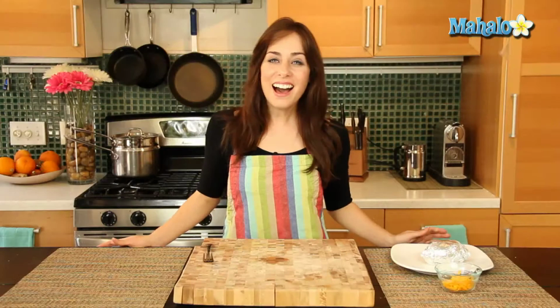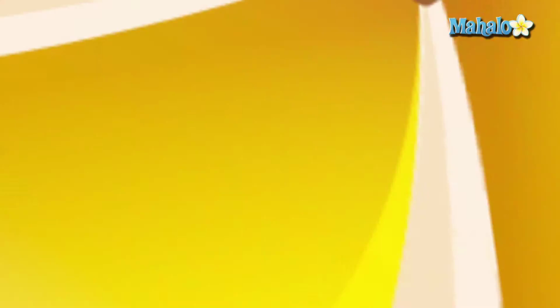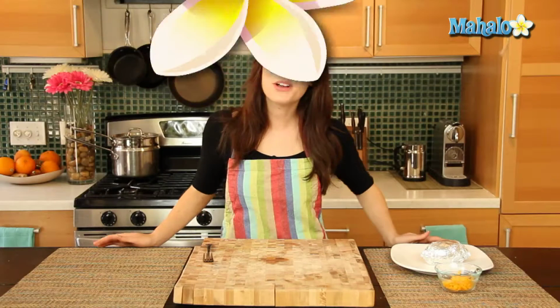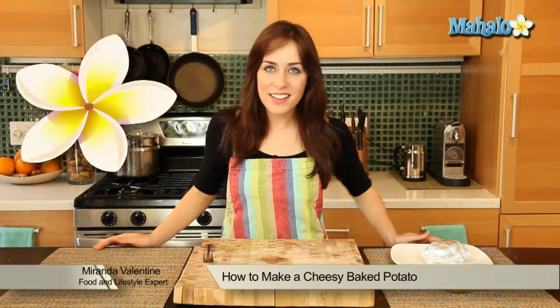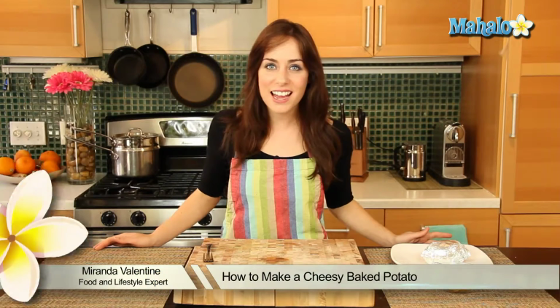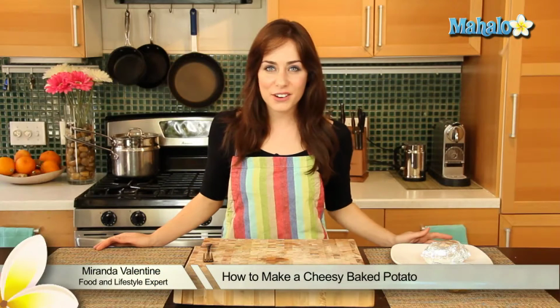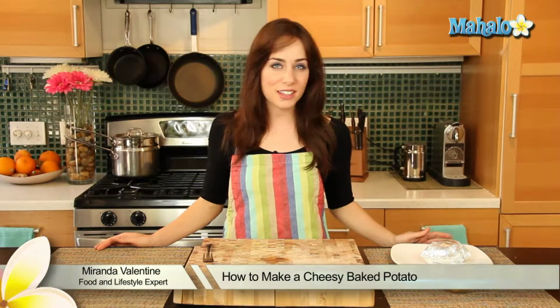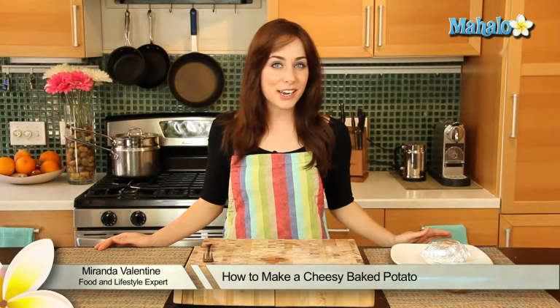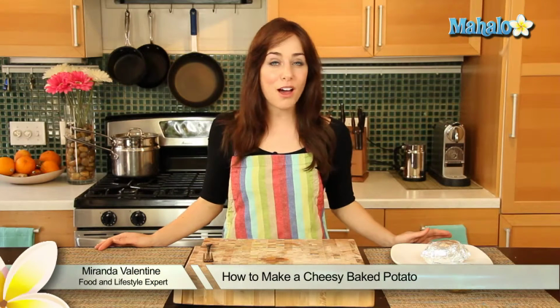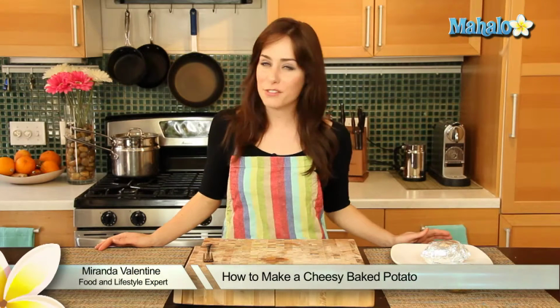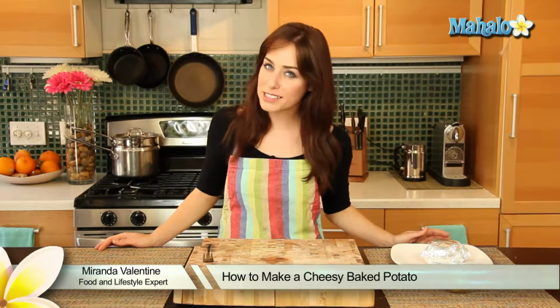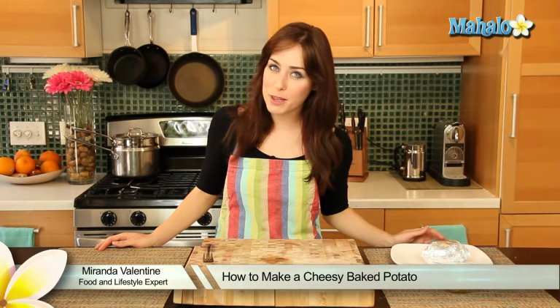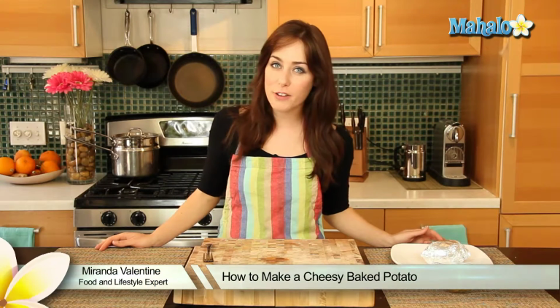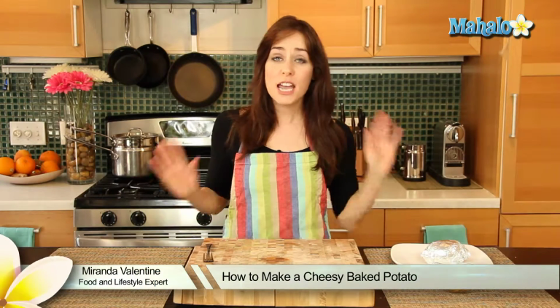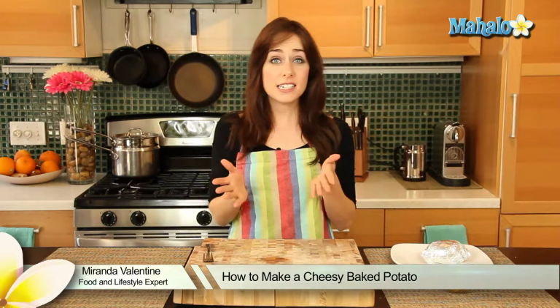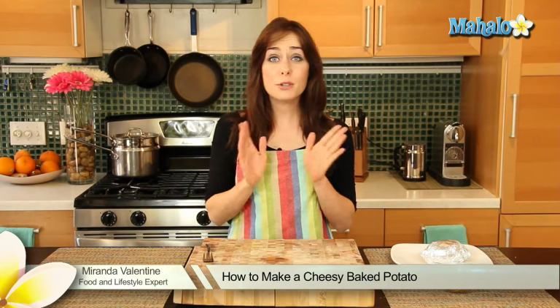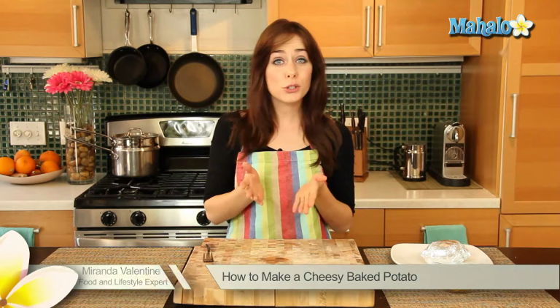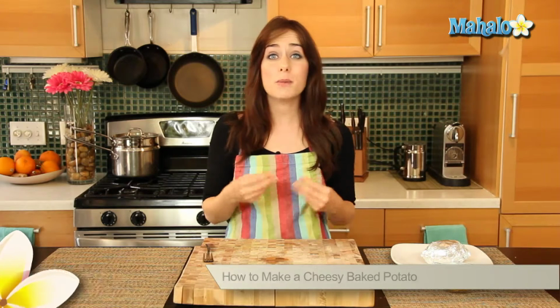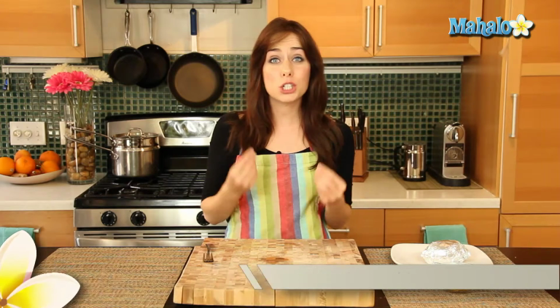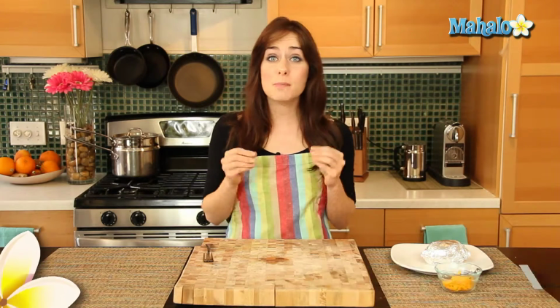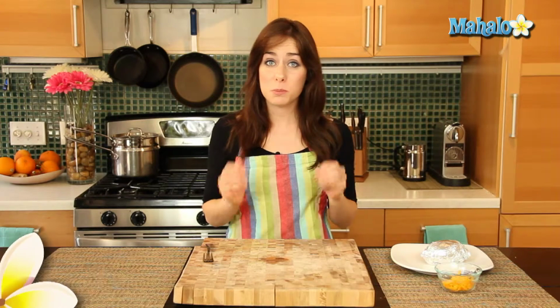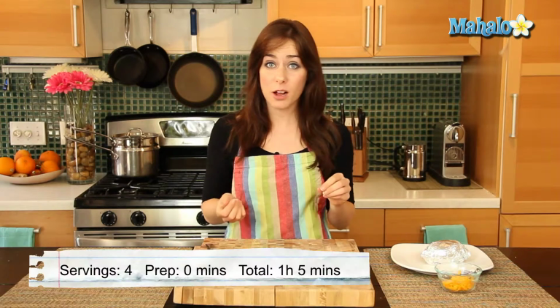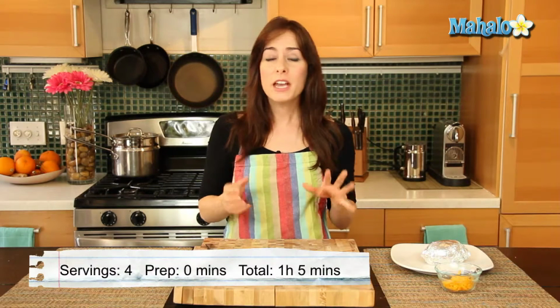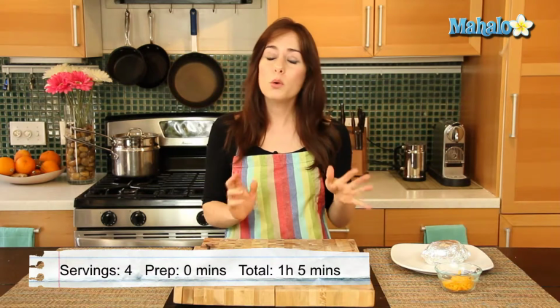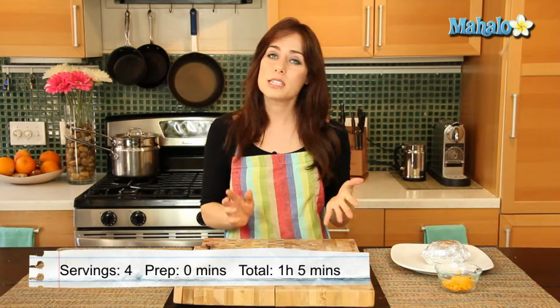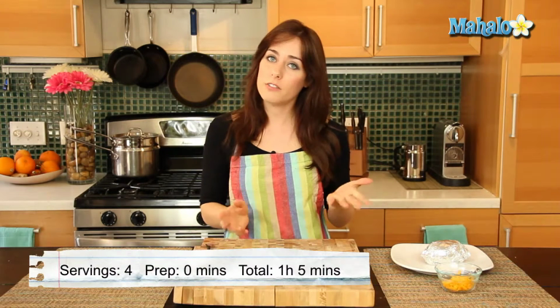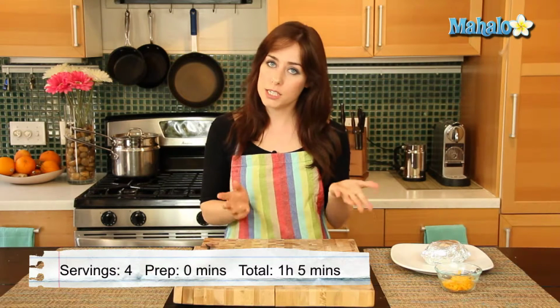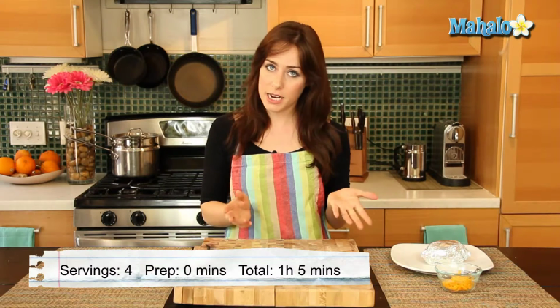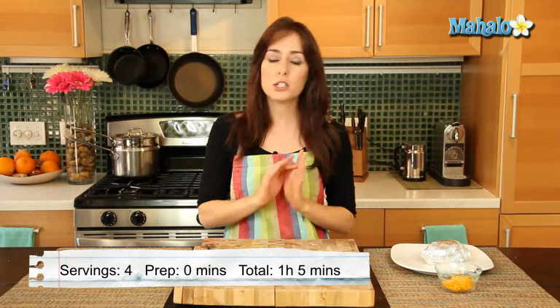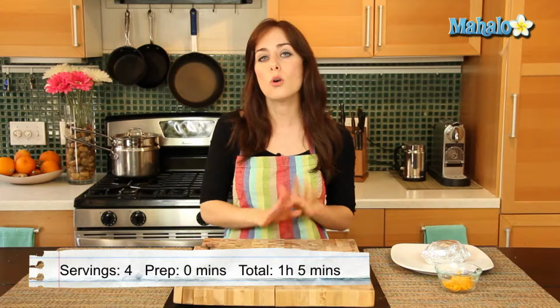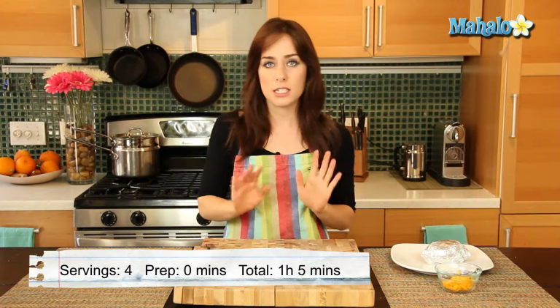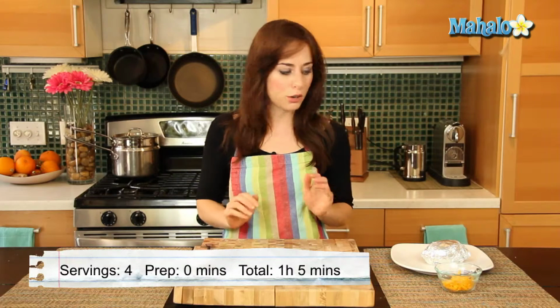Hi, I'm Miranda Valentine, editor of the lifestyle blog Everything Sounds Better in French, and today I'm going to show you how to make a cheesy baked potato. Now who doesn't love a cheesy potato? And it's so easy to do.